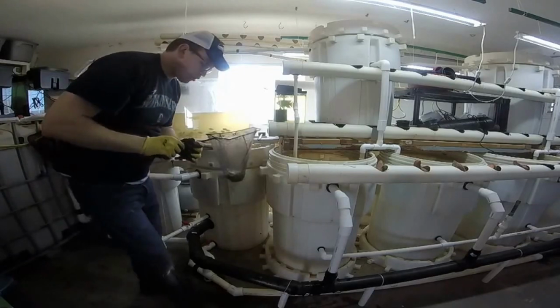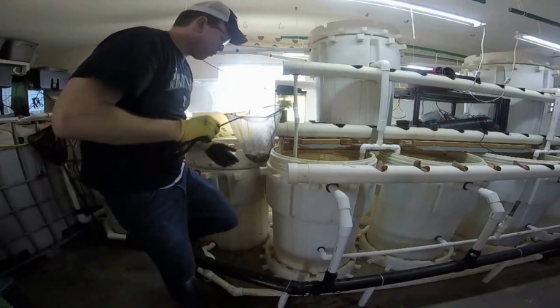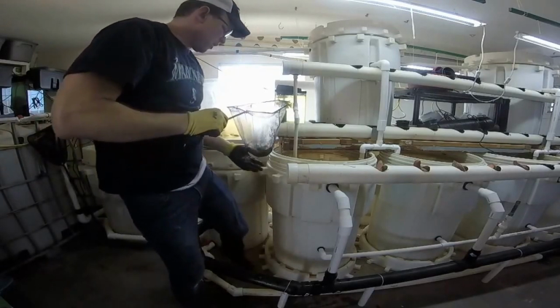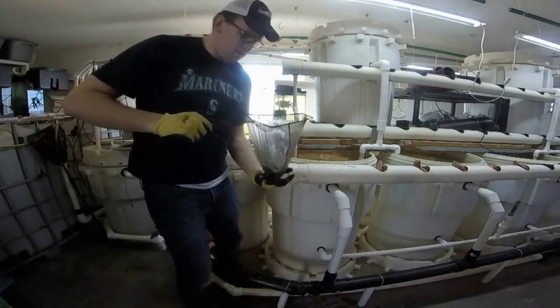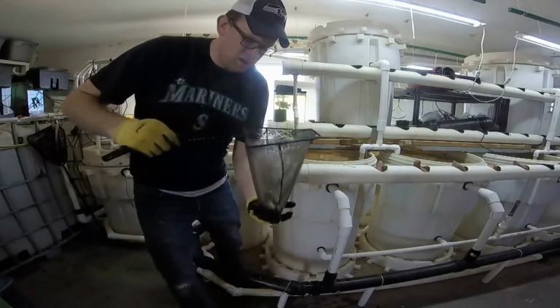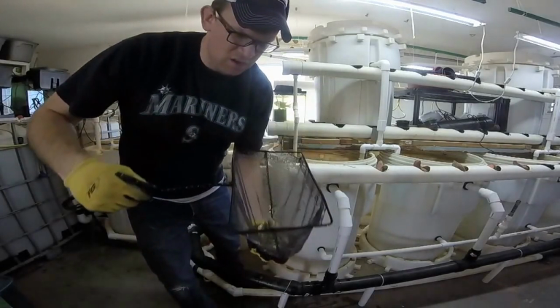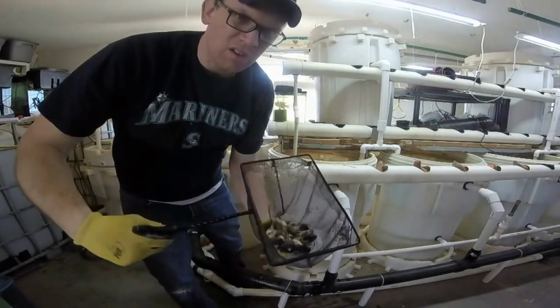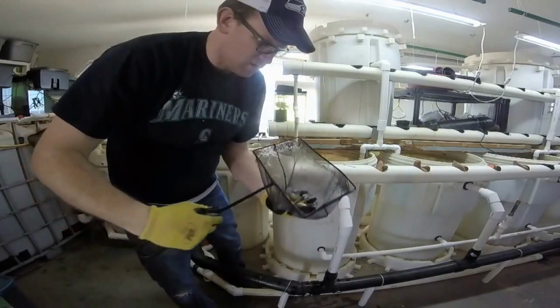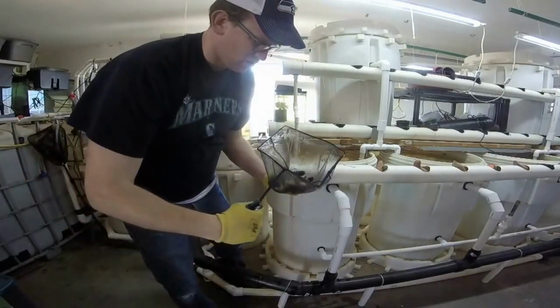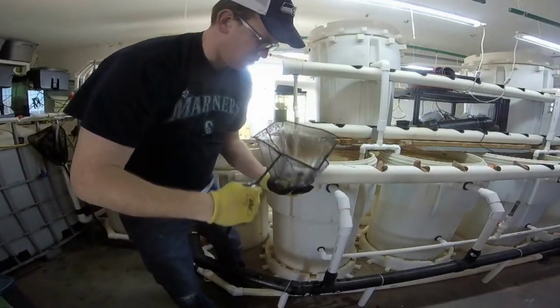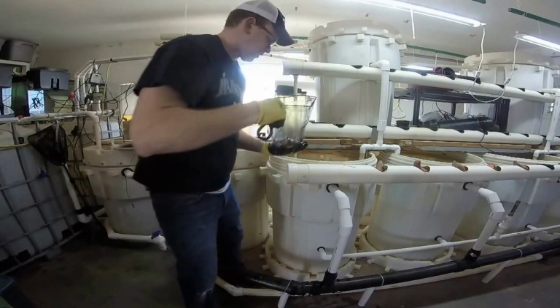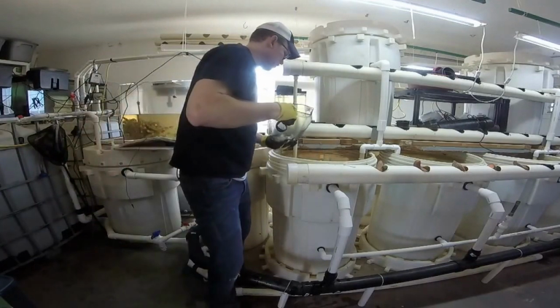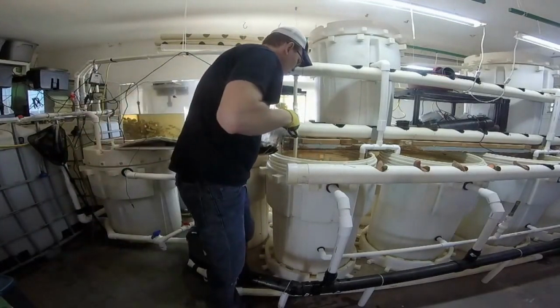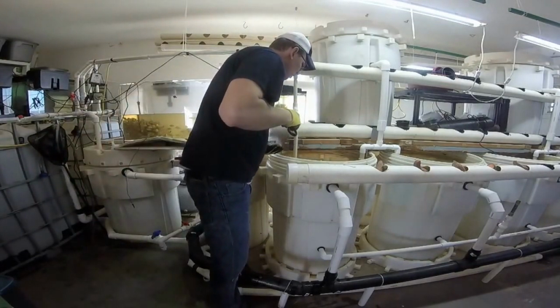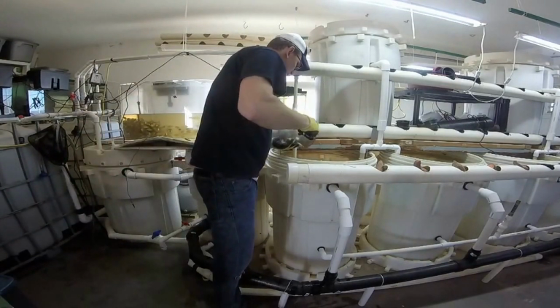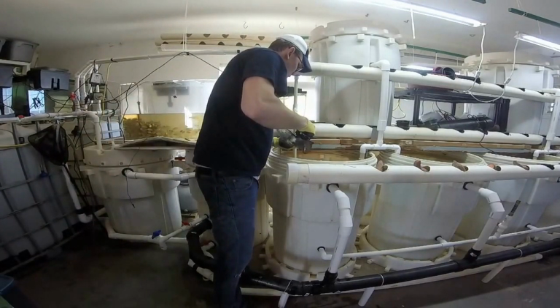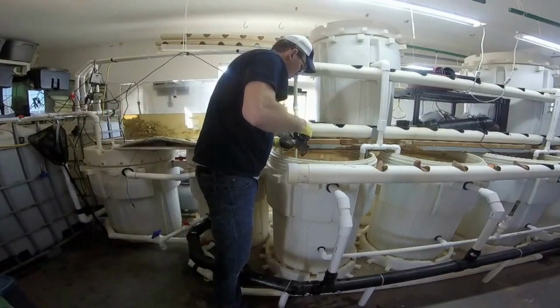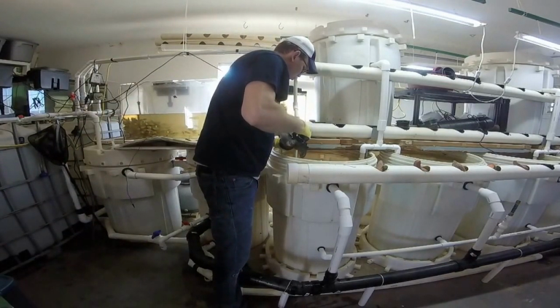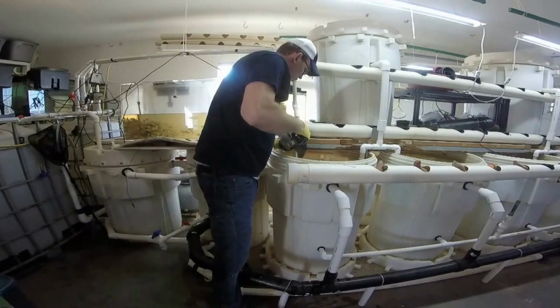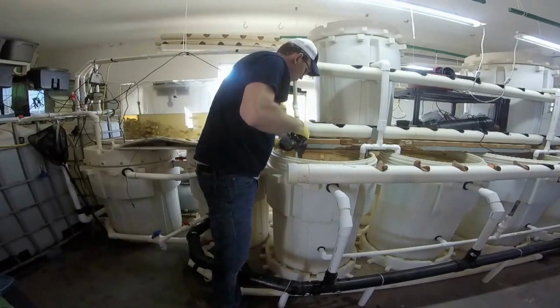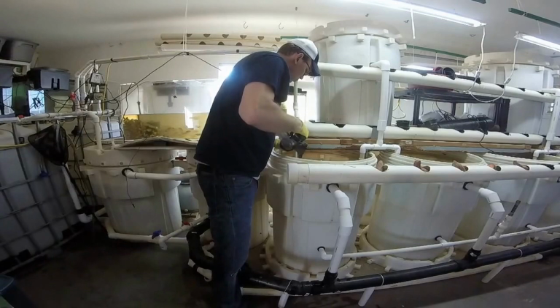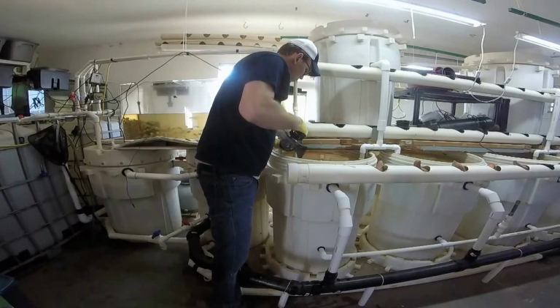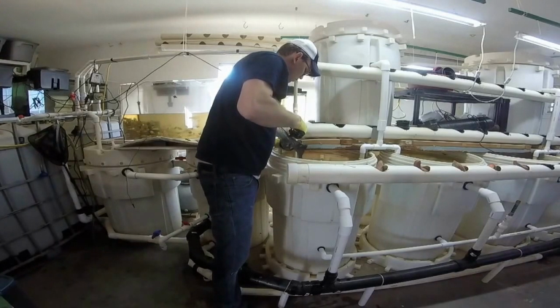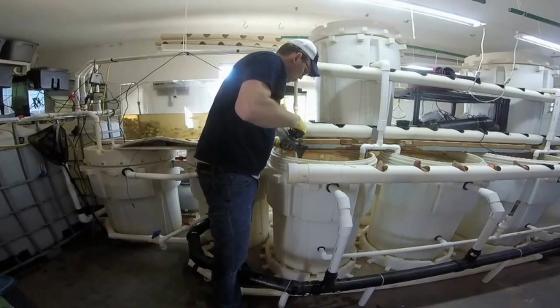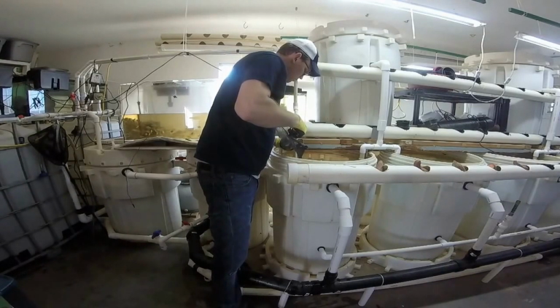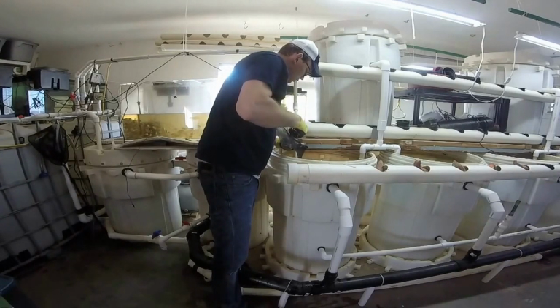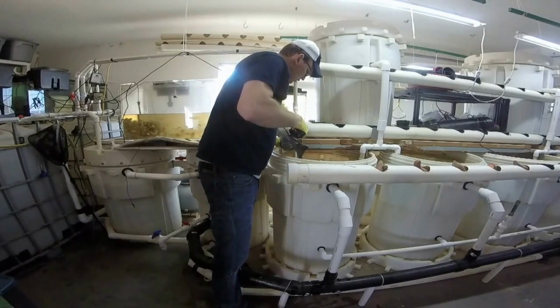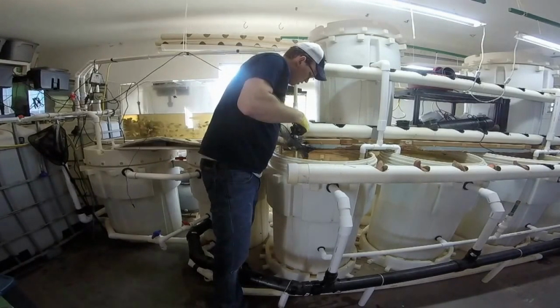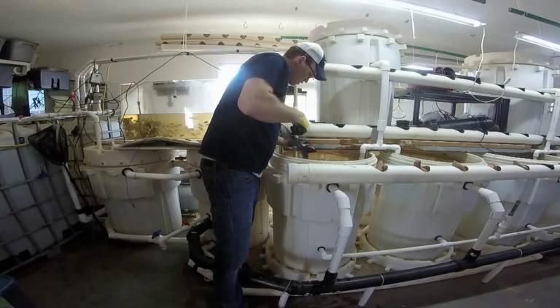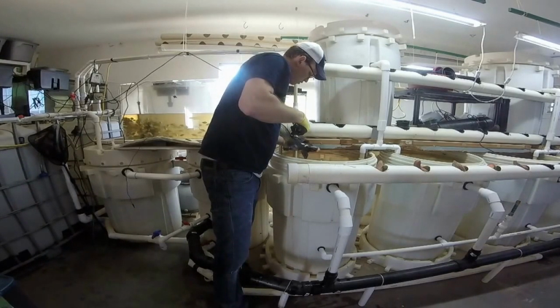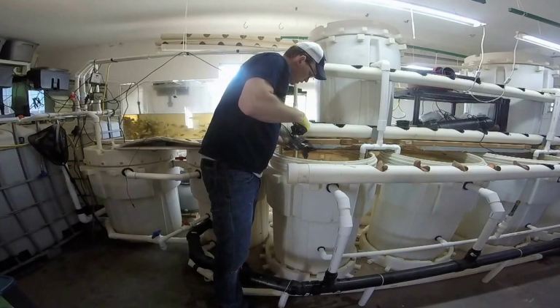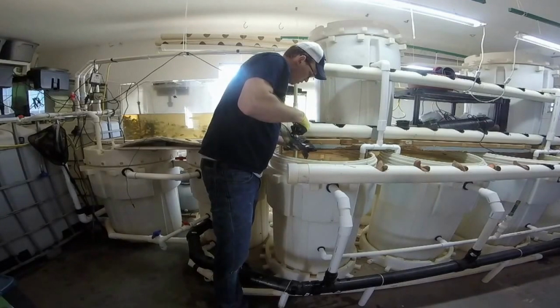Important to count them as they go in. One, two, three, four, five, six... counting up to fifty. Exactly fifty. I'm just going to do that same exercise for the rest of the barrels — you don't need to watch all of that.